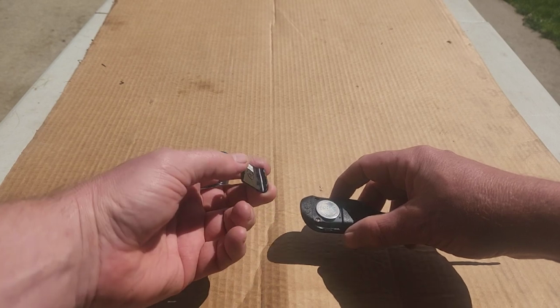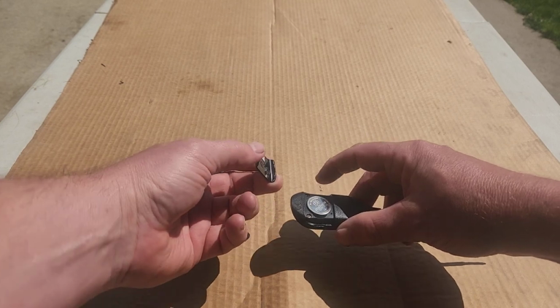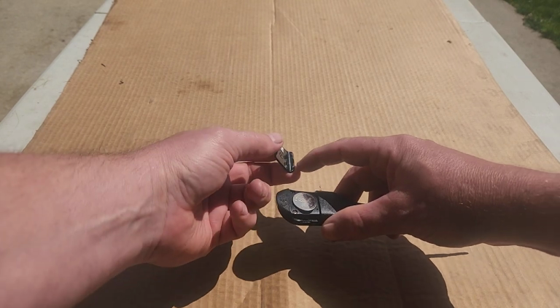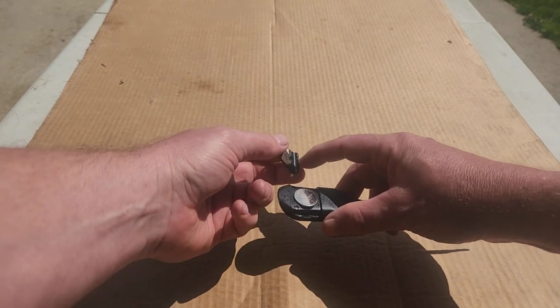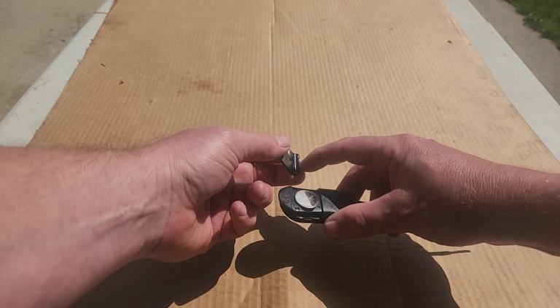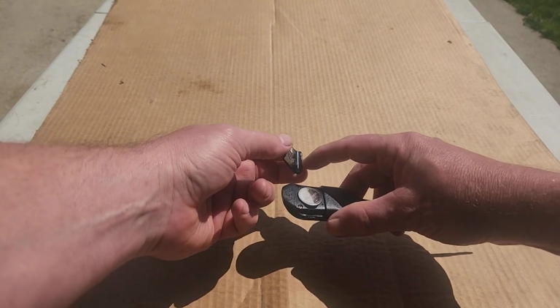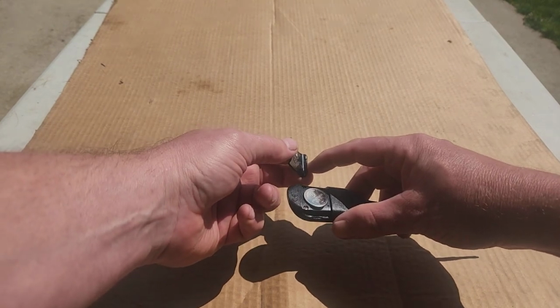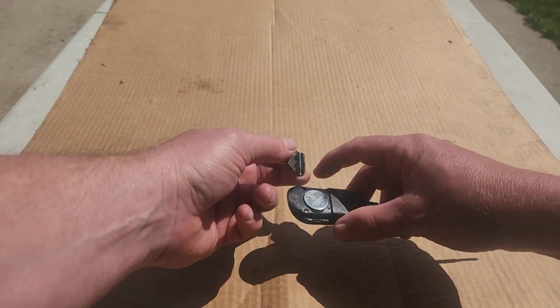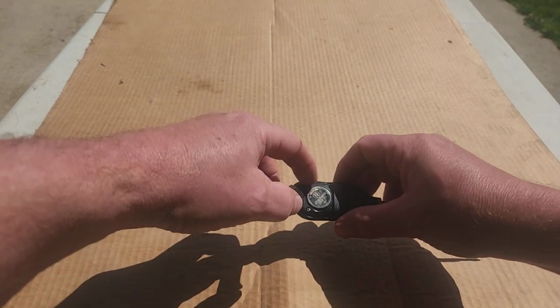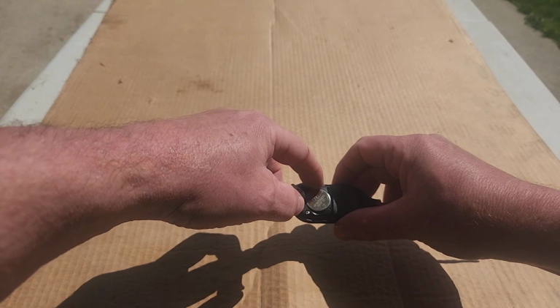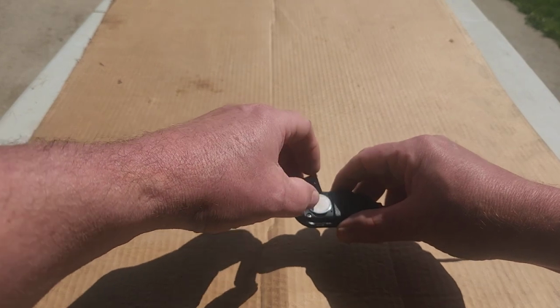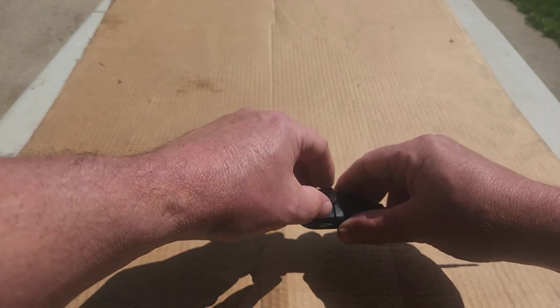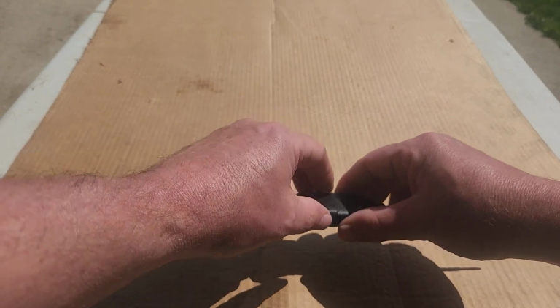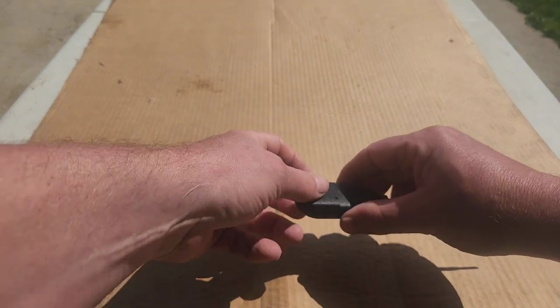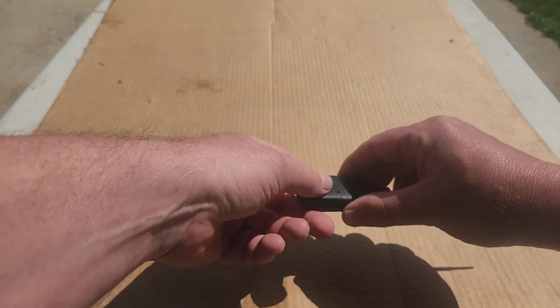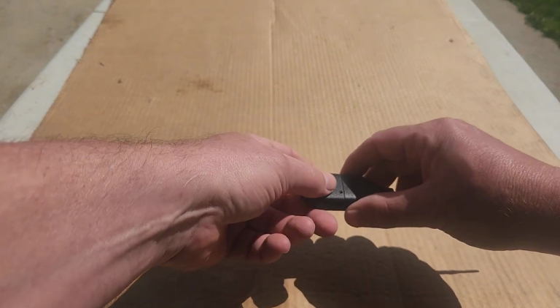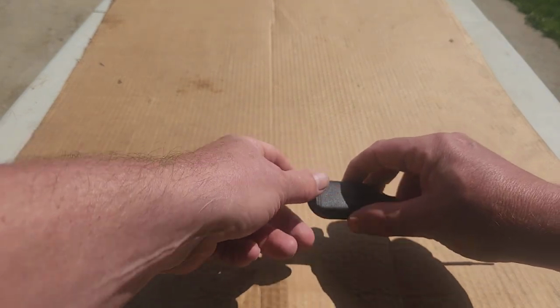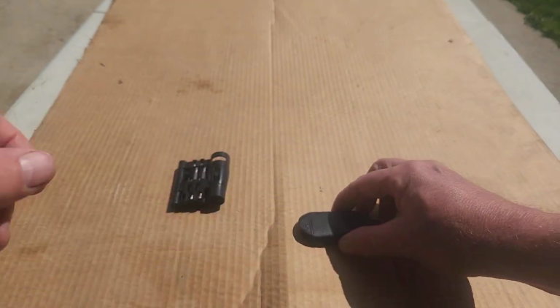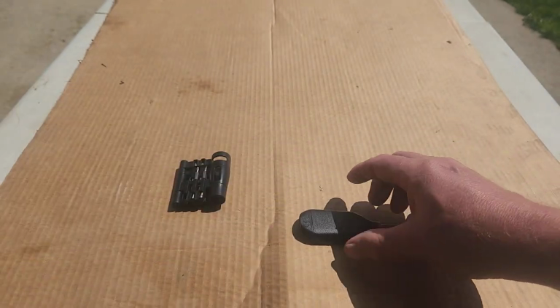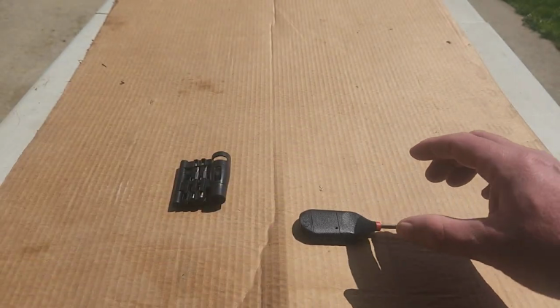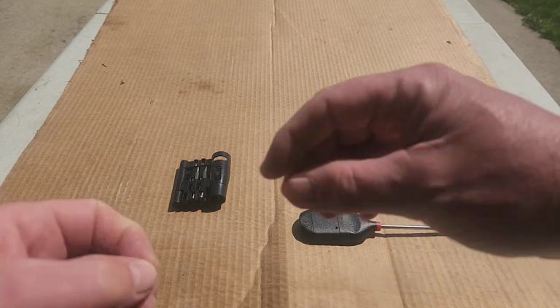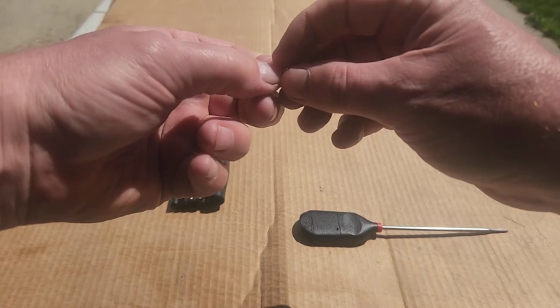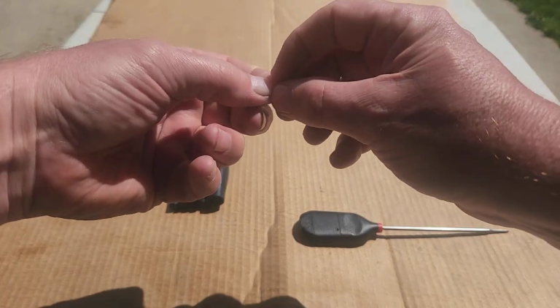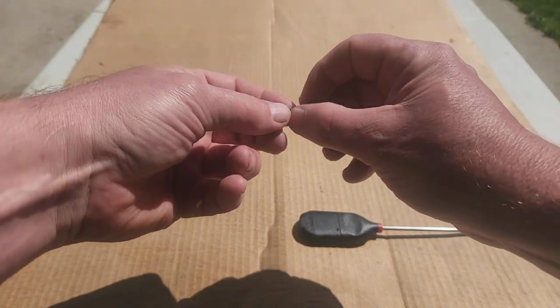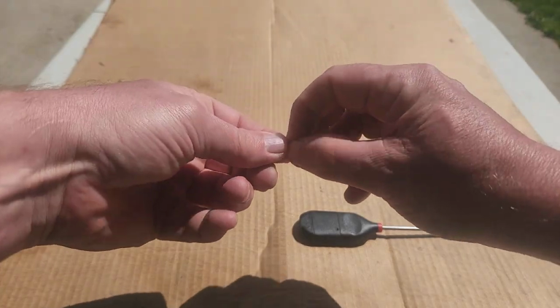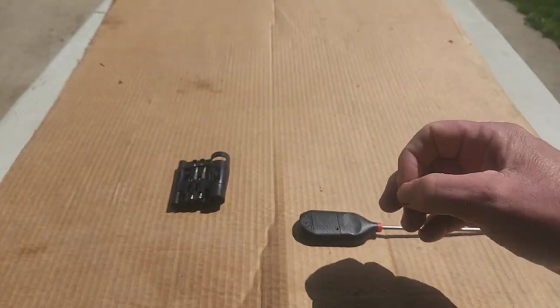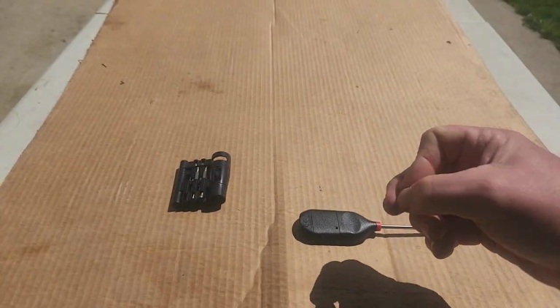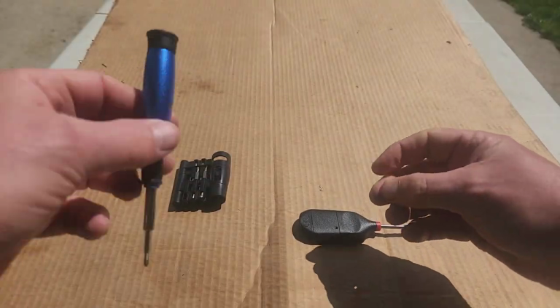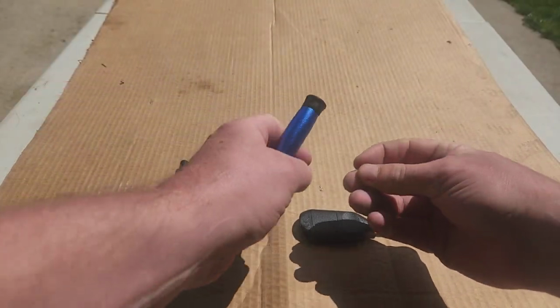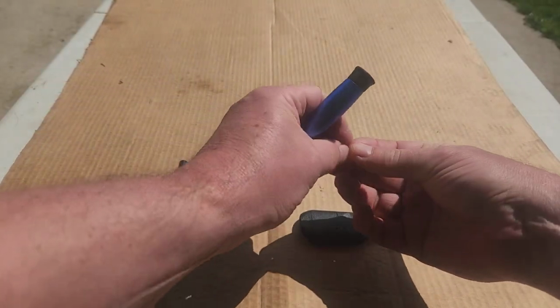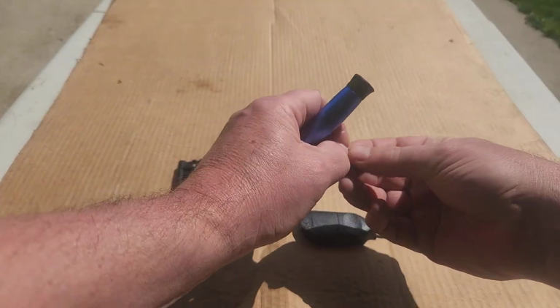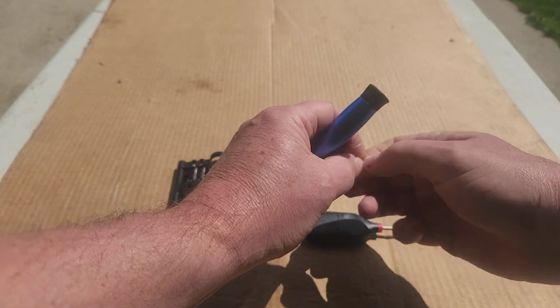On the cover is a small notch that fits into the mating surface here. The cover clicks back in place.